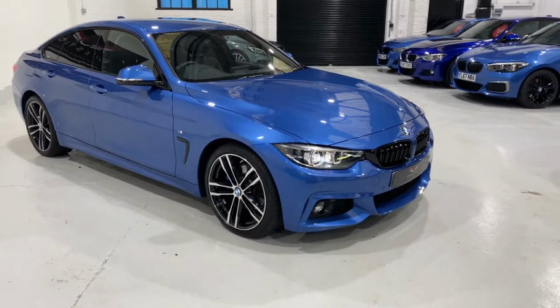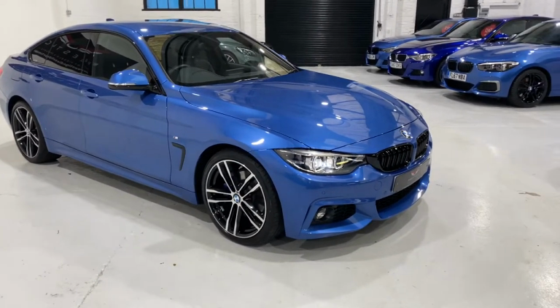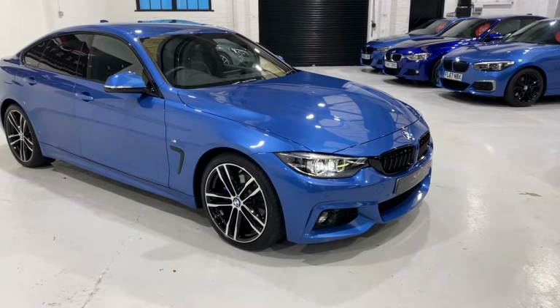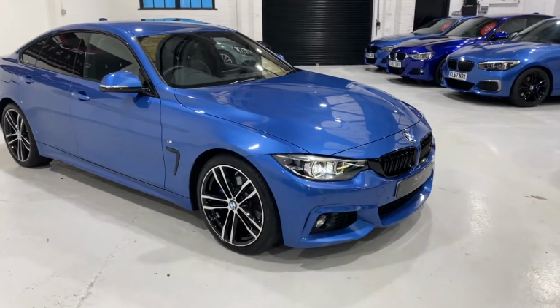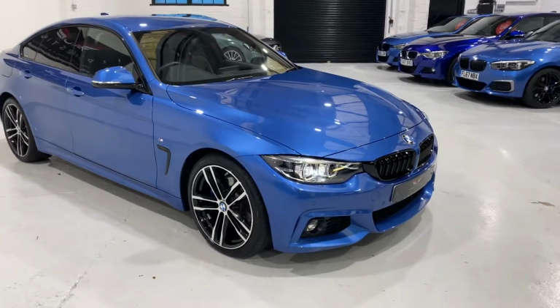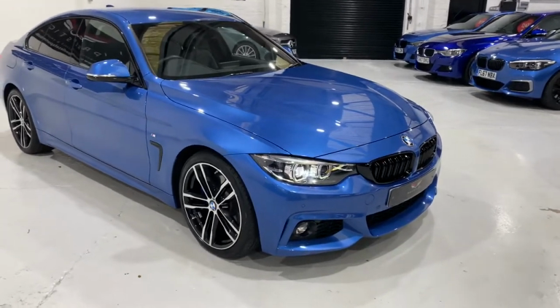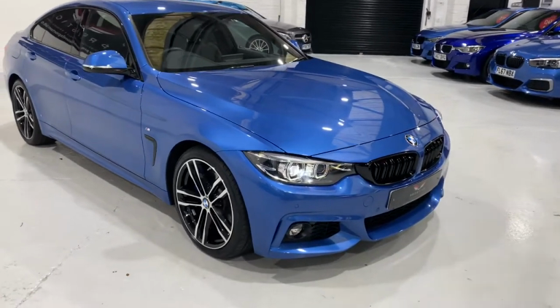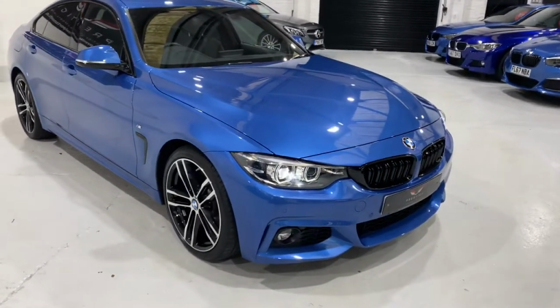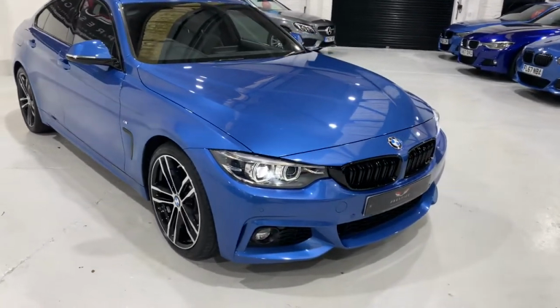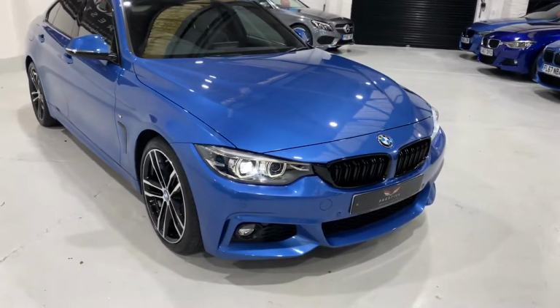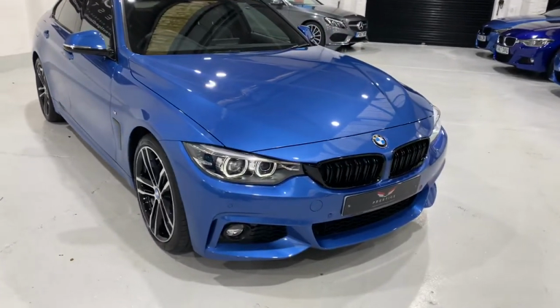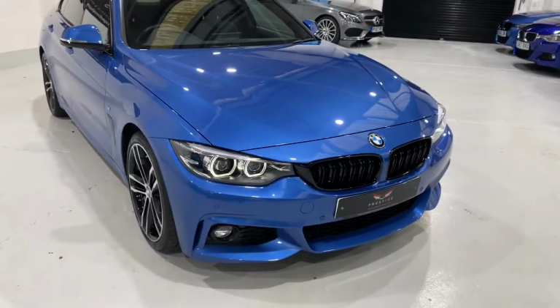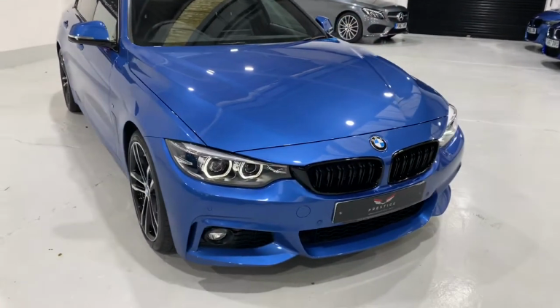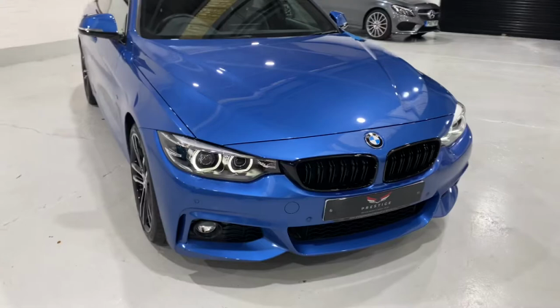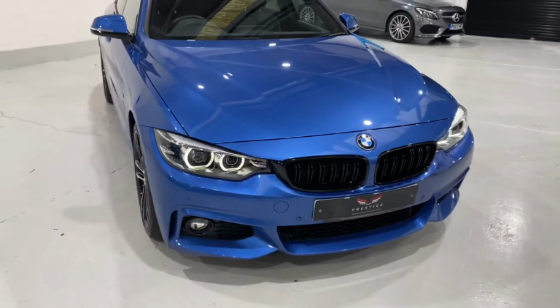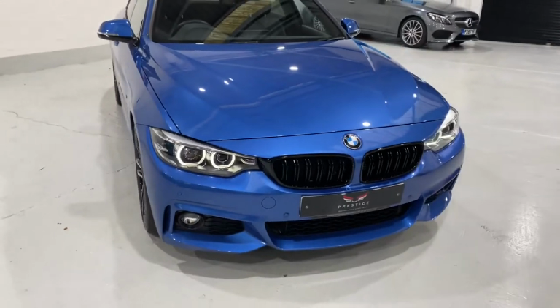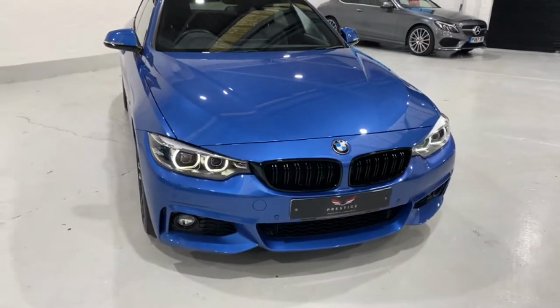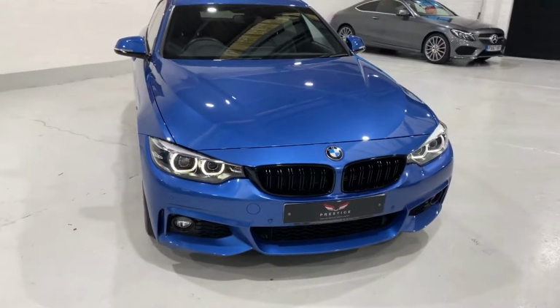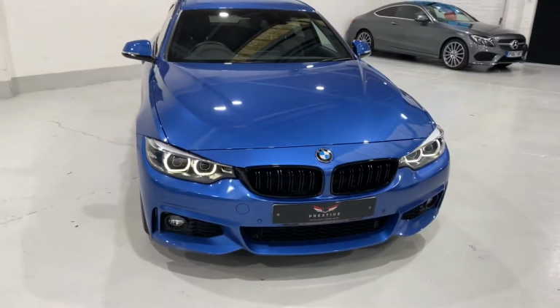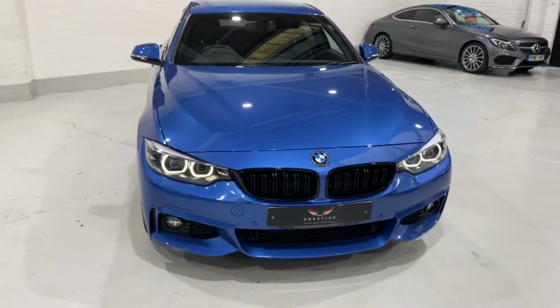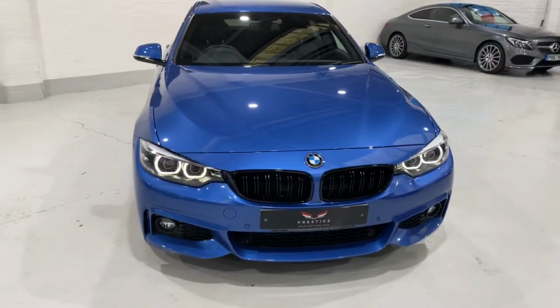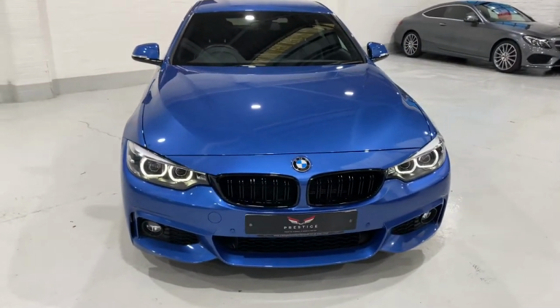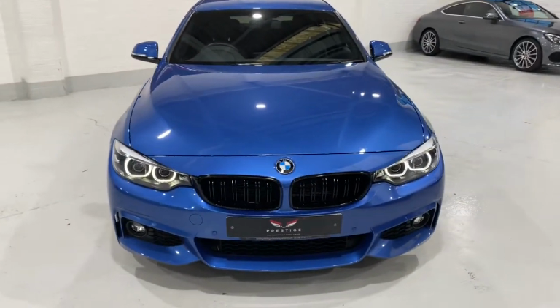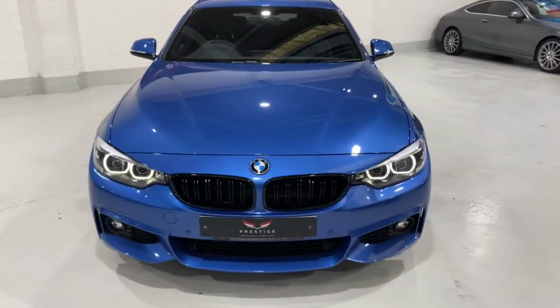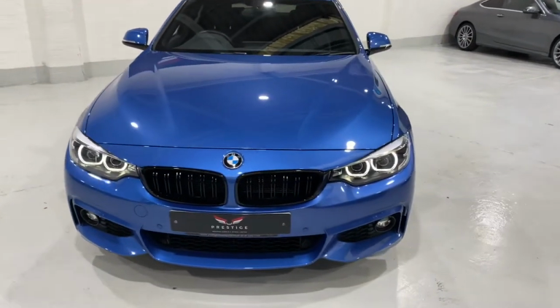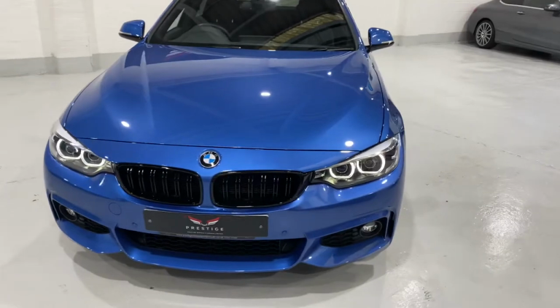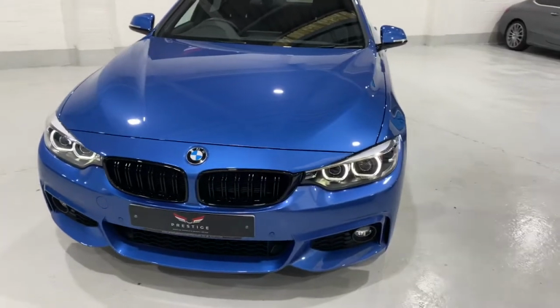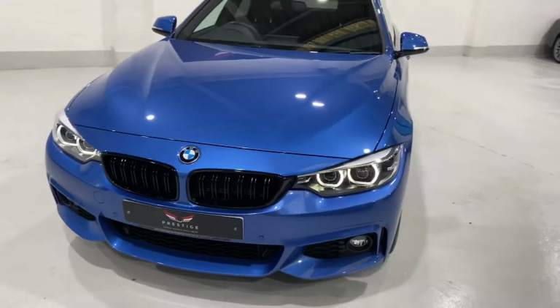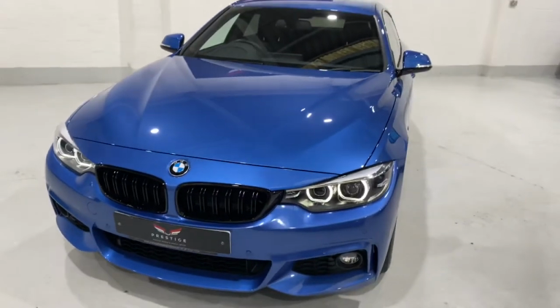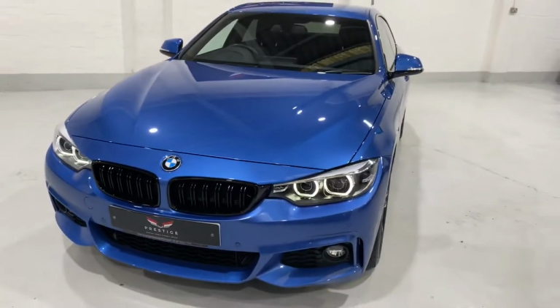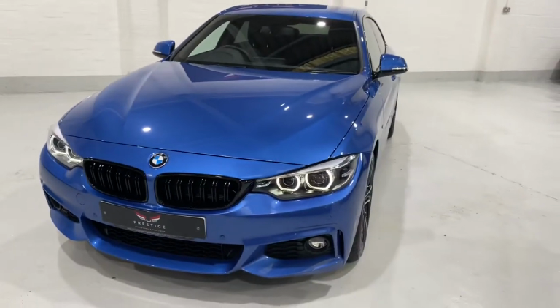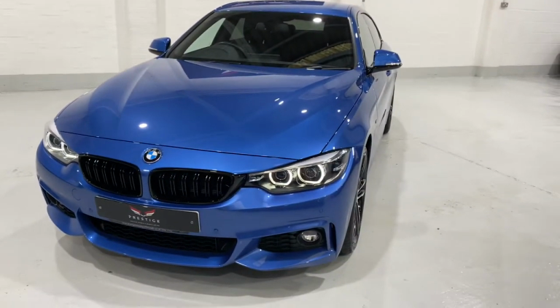I'm going to take you around the car. Just let you know that this car was registered on the 18th of the 12th, 2019. So this car has approximately 23 months of manufacturer's warranty remaining on it.